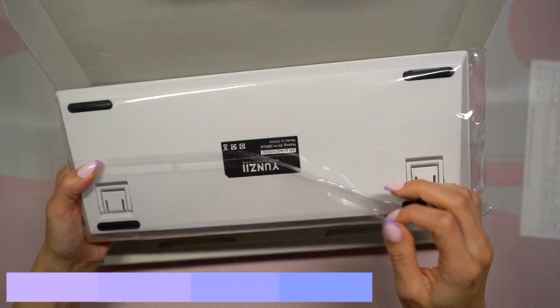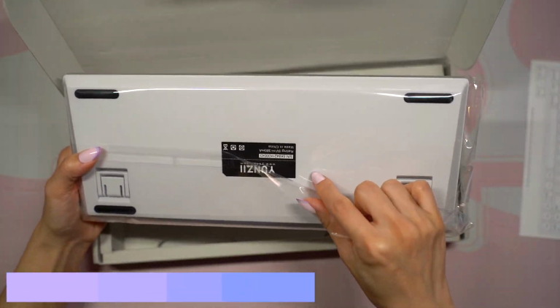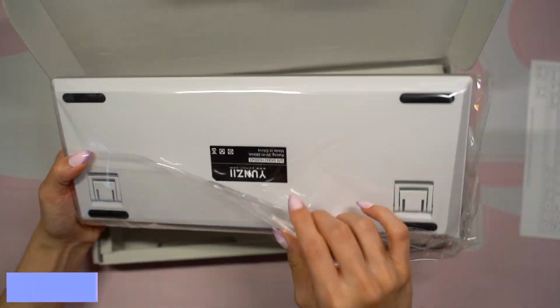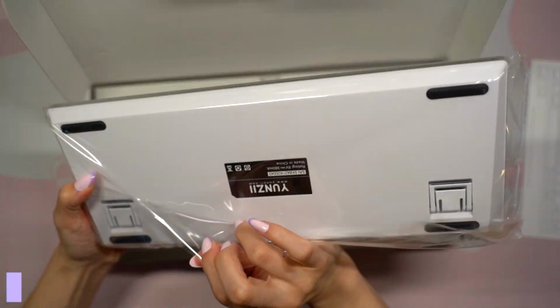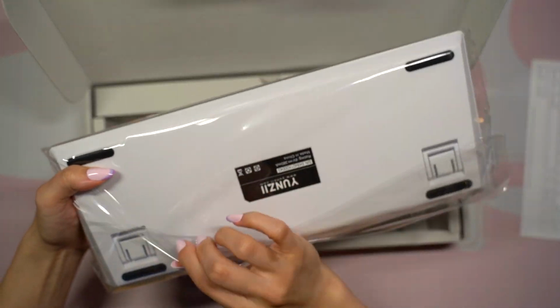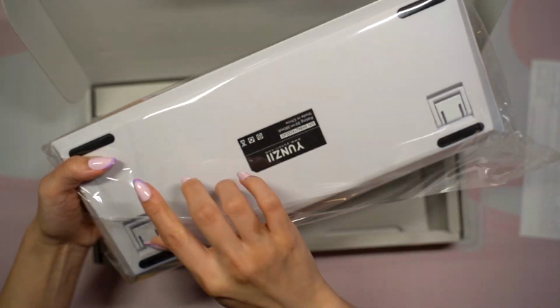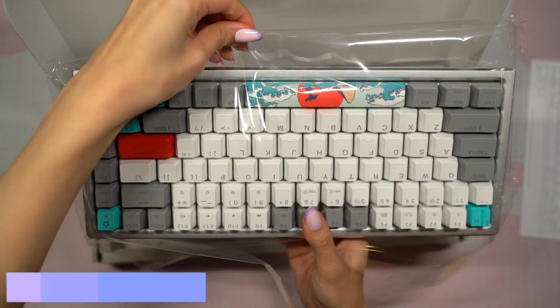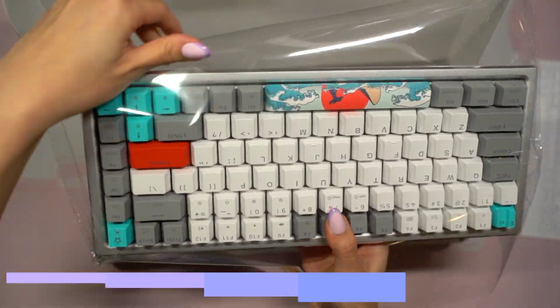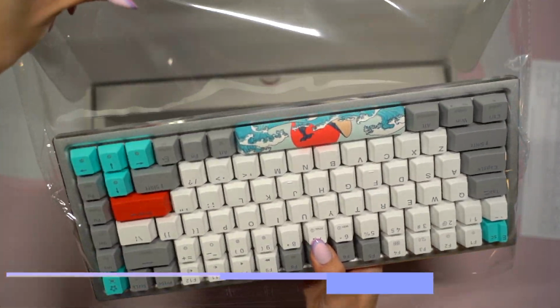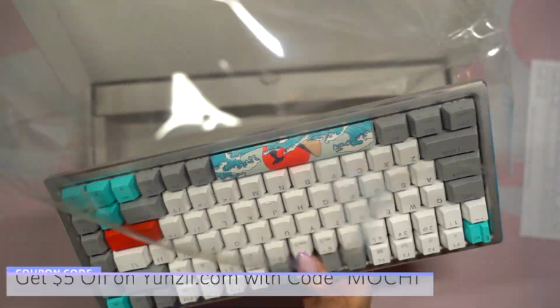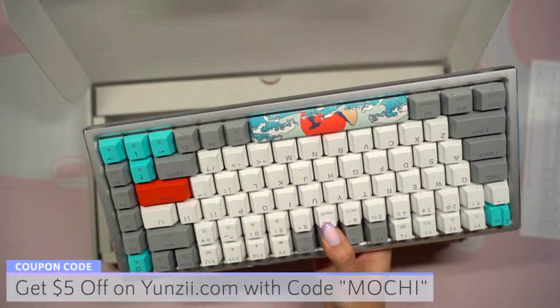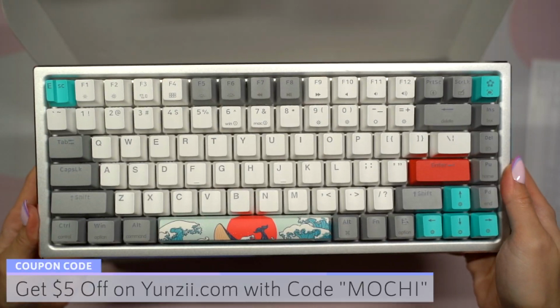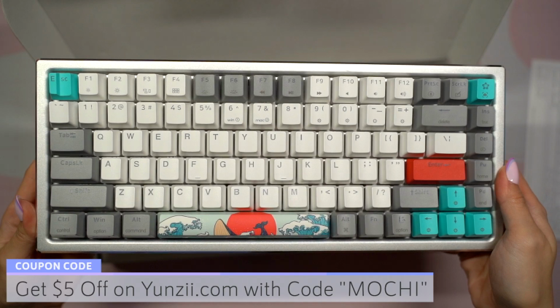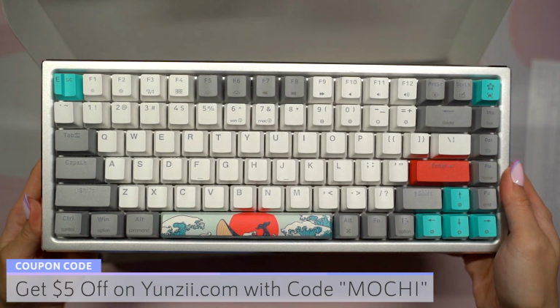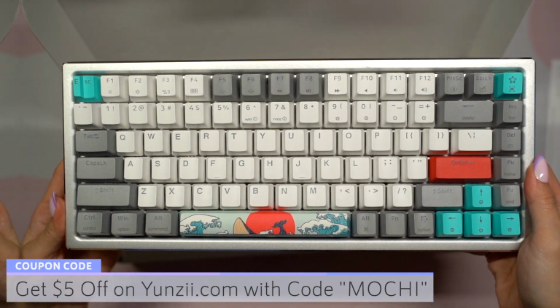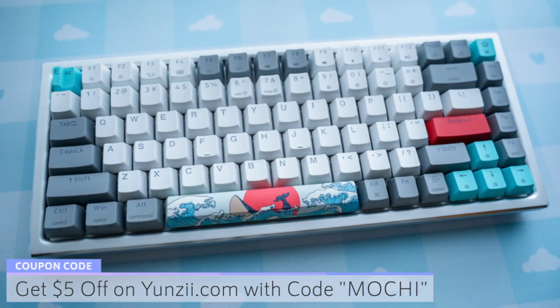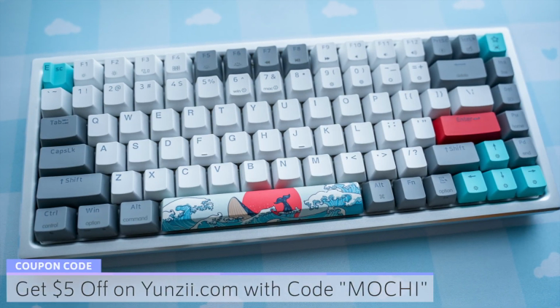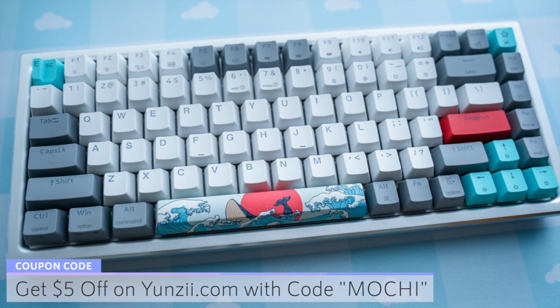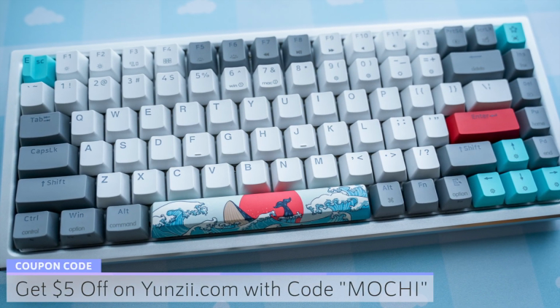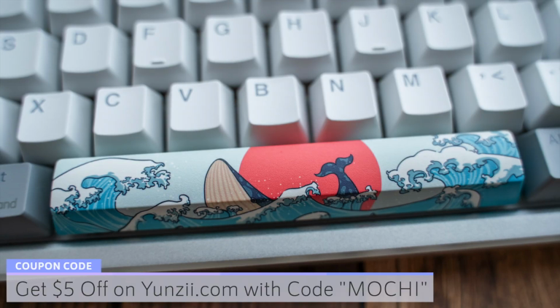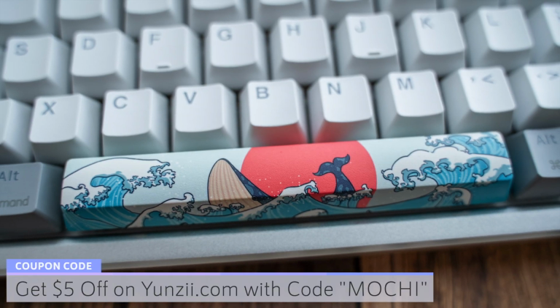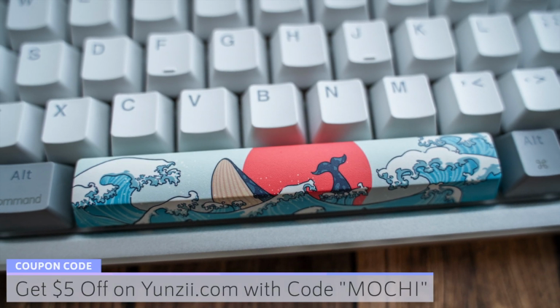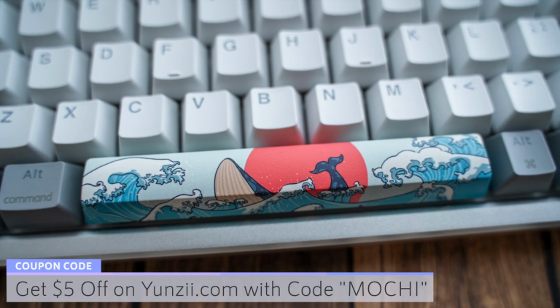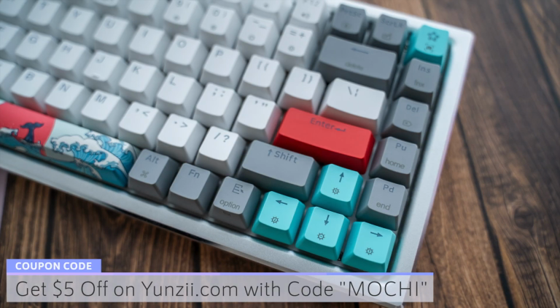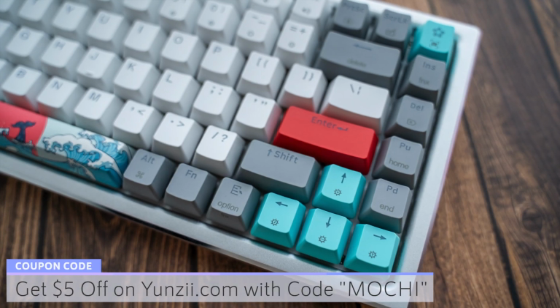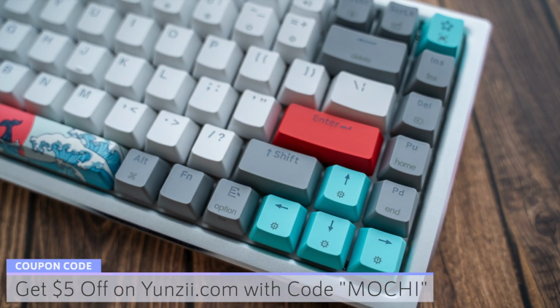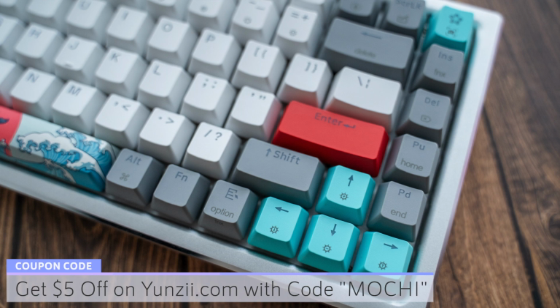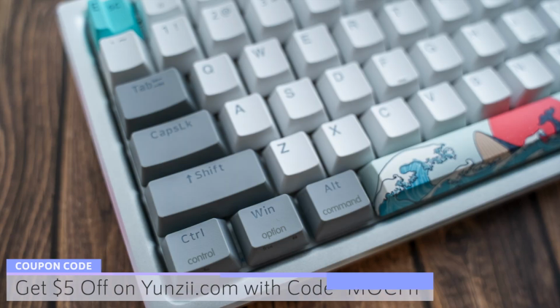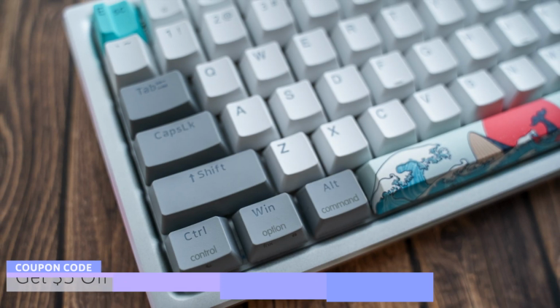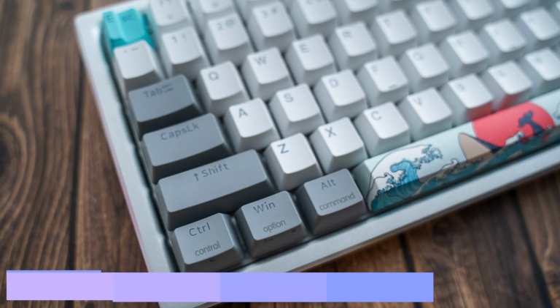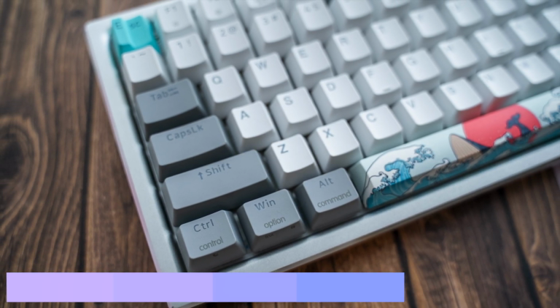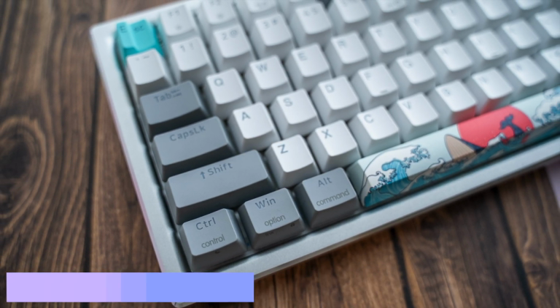It was packaged very nicely and I'm really liking the illustration on the space bar. I also noticed that the escape key is a stepped key, which was the first time I experienced this on a pre-built keyboard.